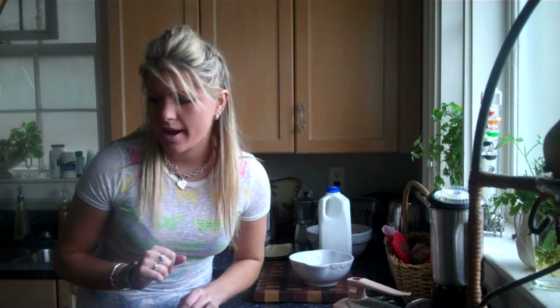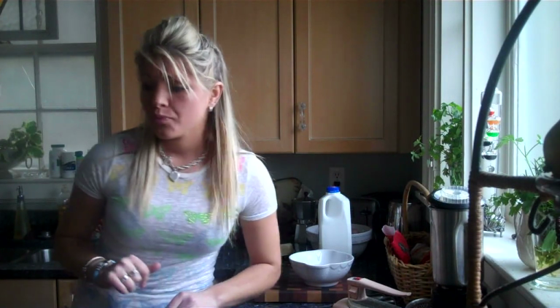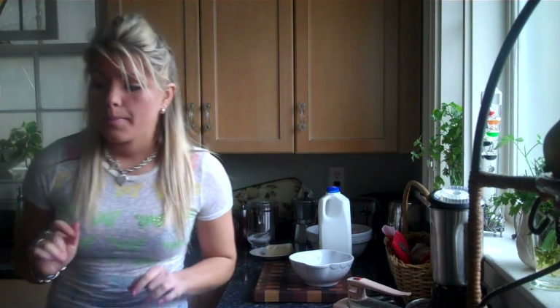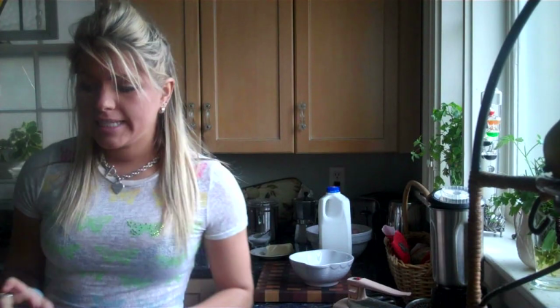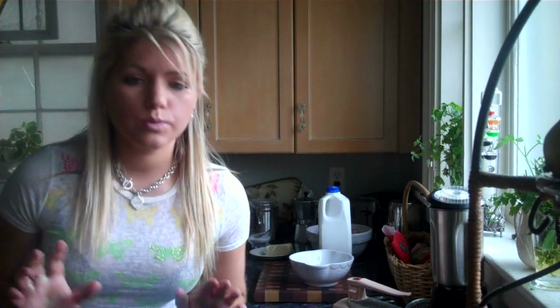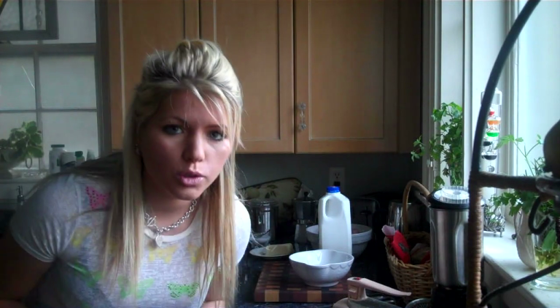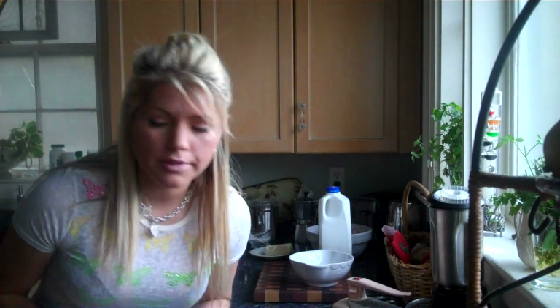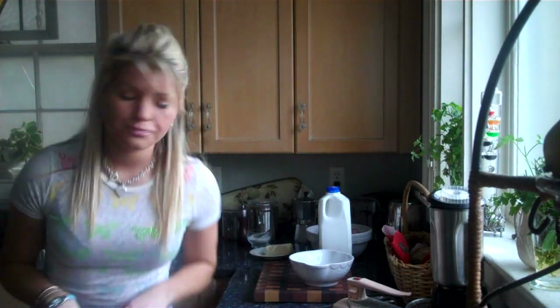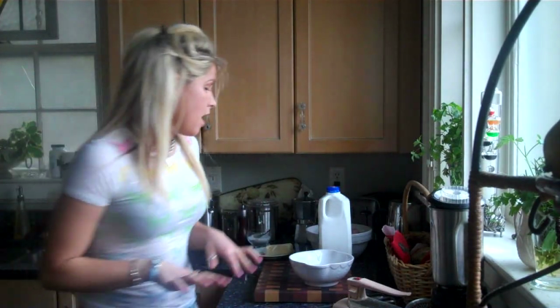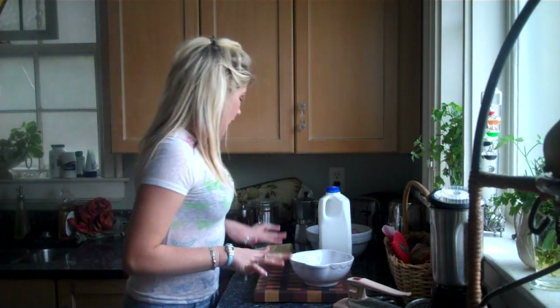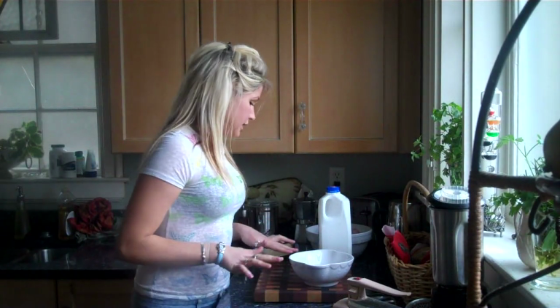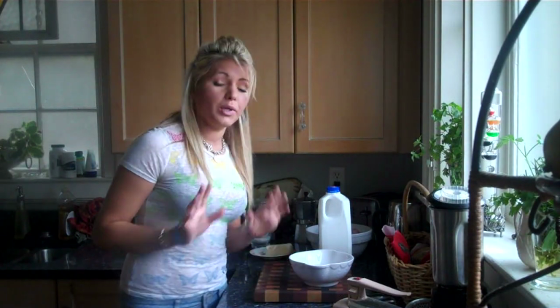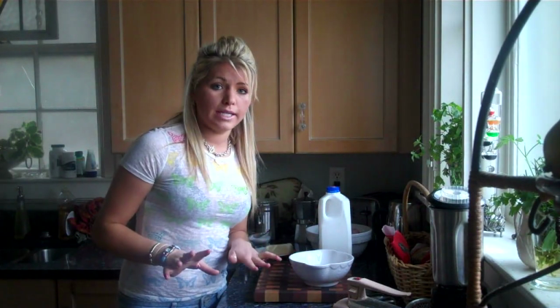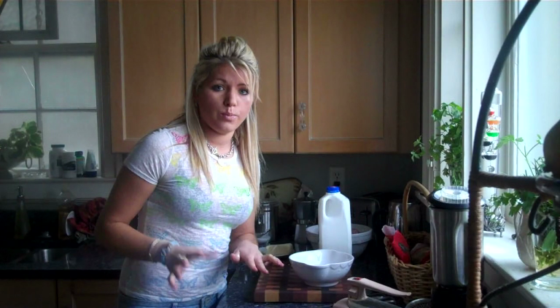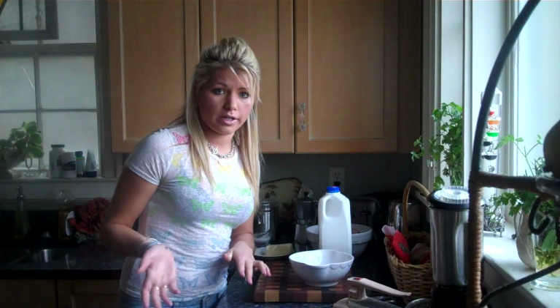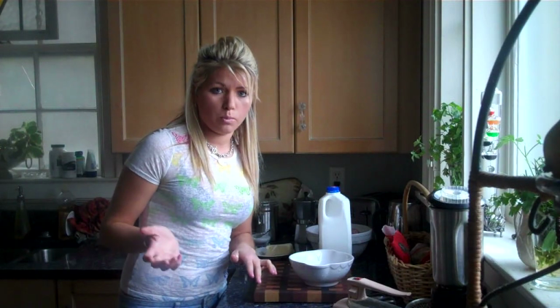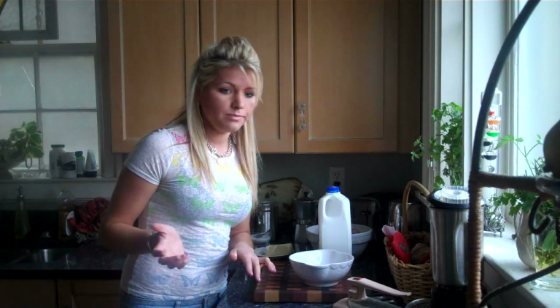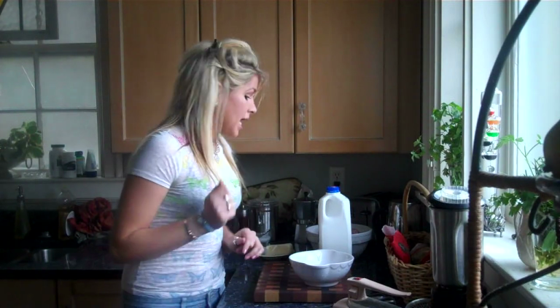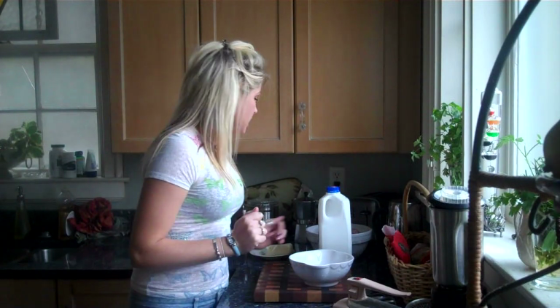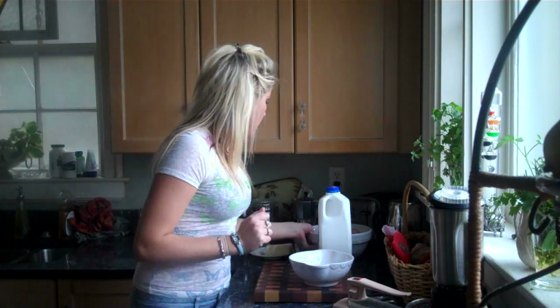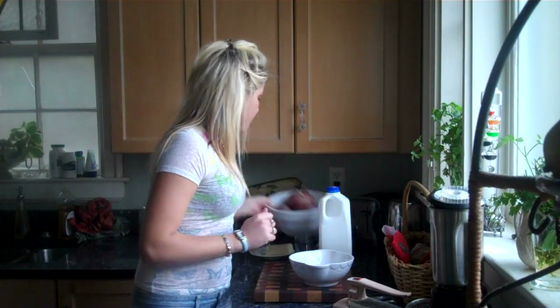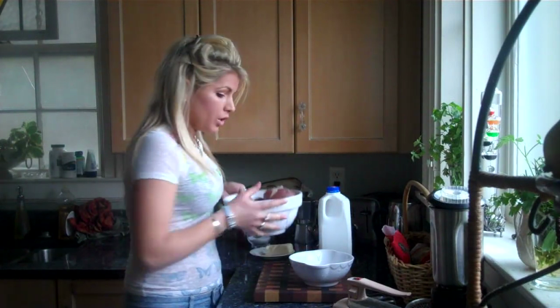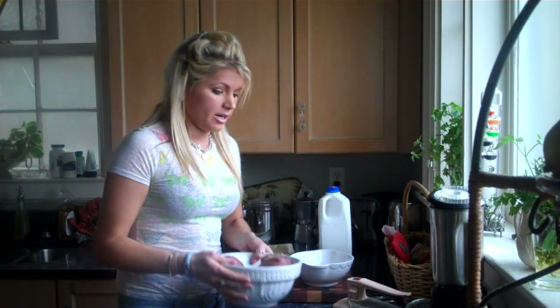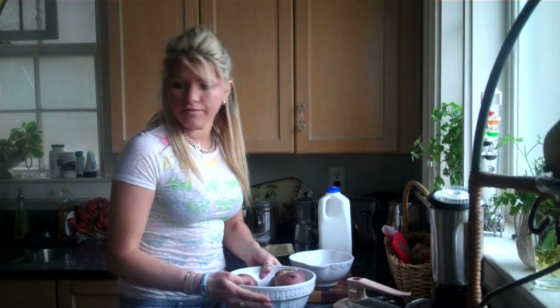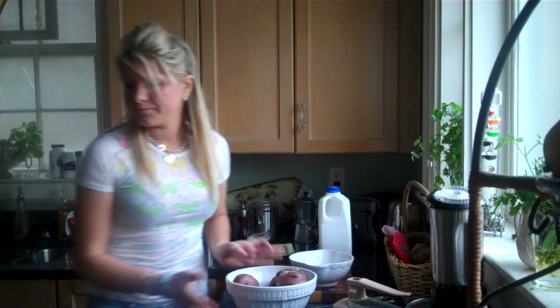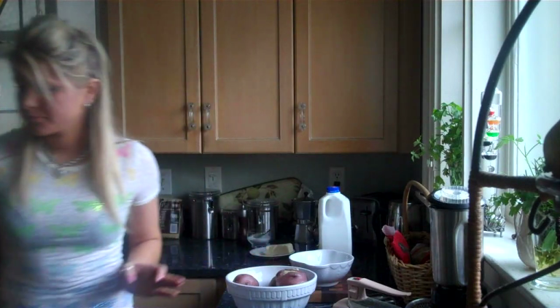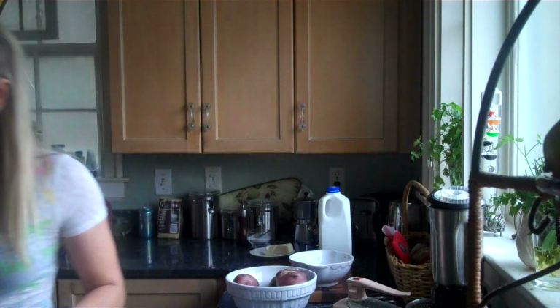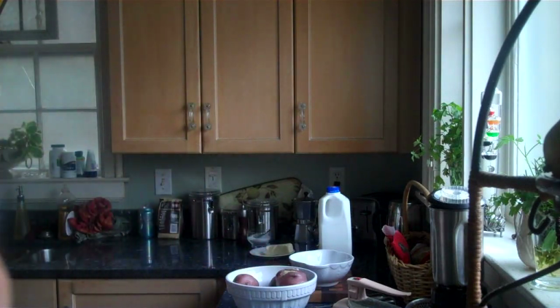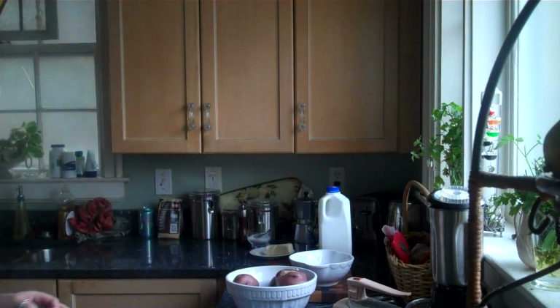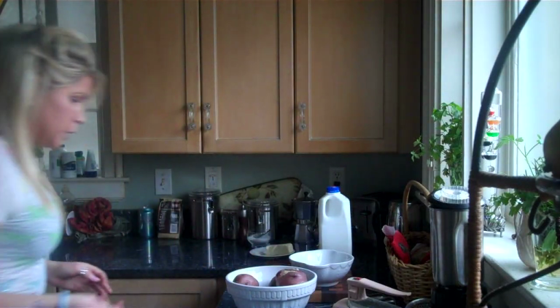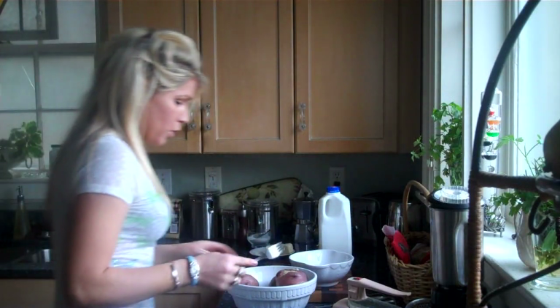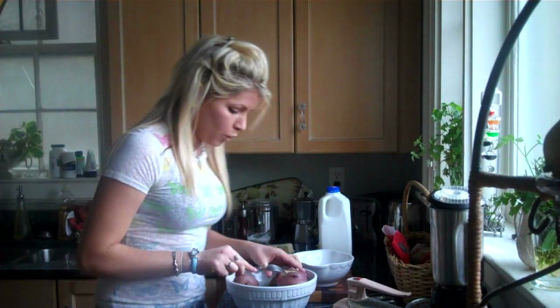I put my potatoes in and boiled the water. We put the potatoes in when the water comes to a boil, and you're just going to cook them until you can poke them with a fork.